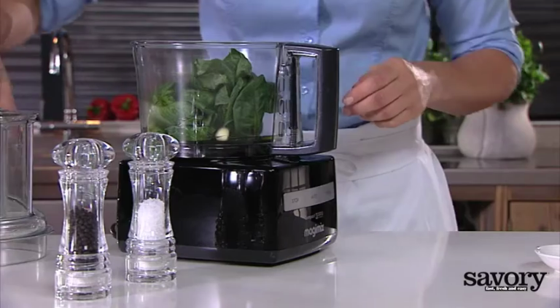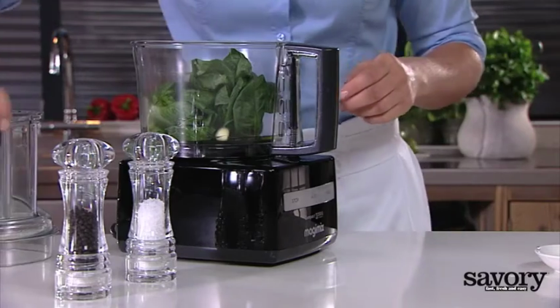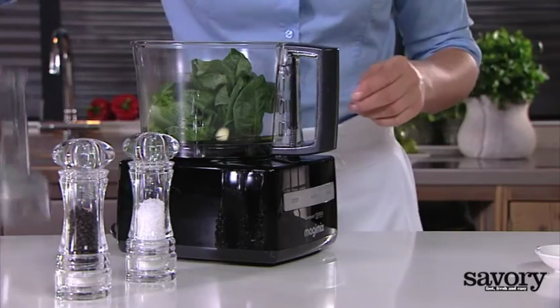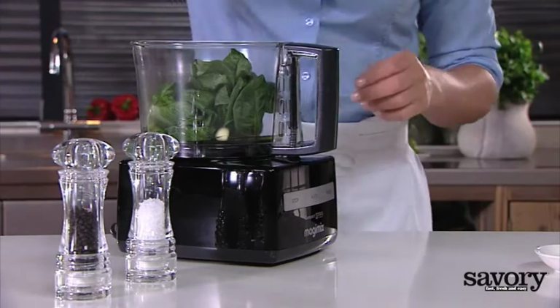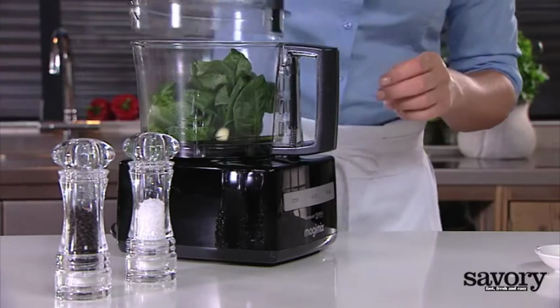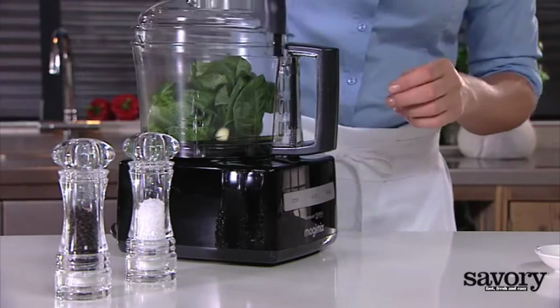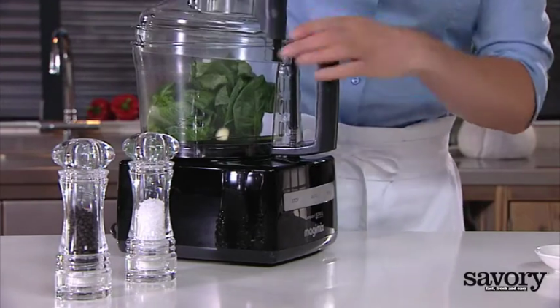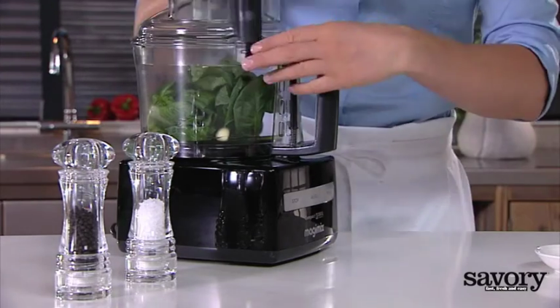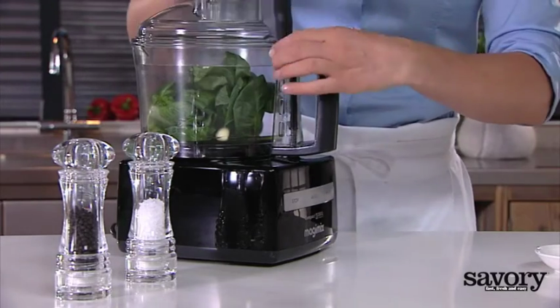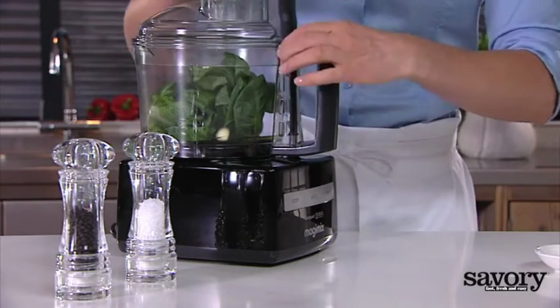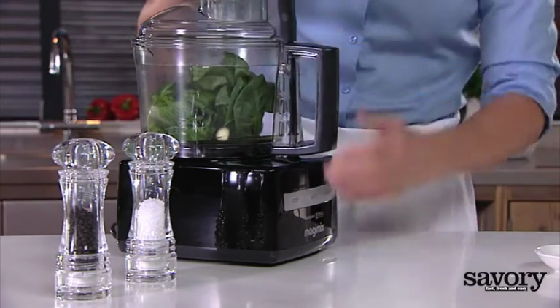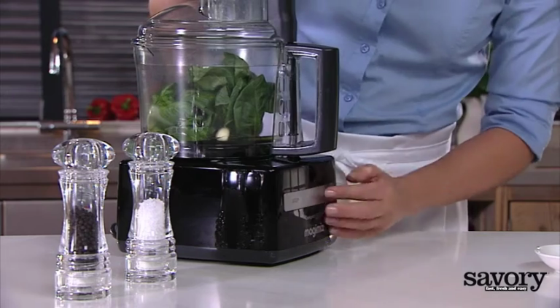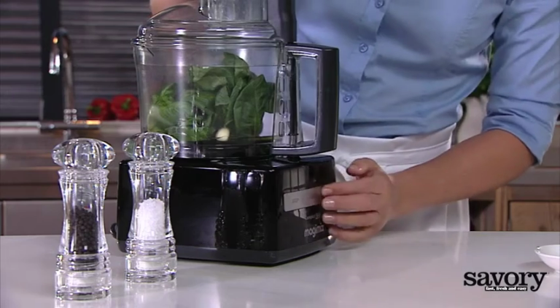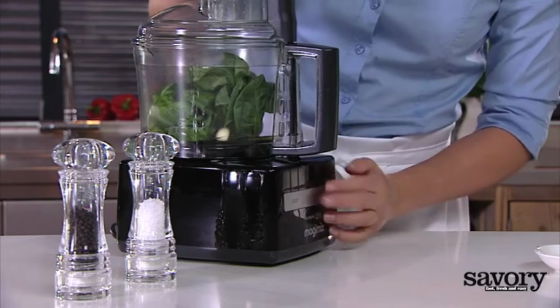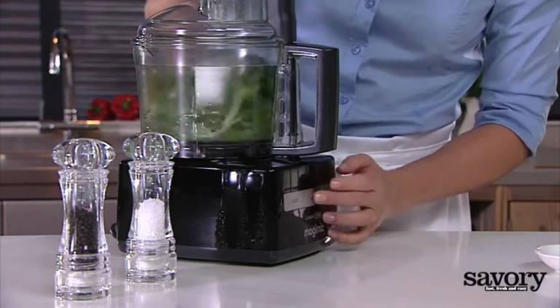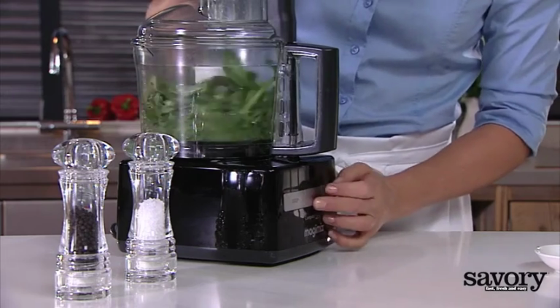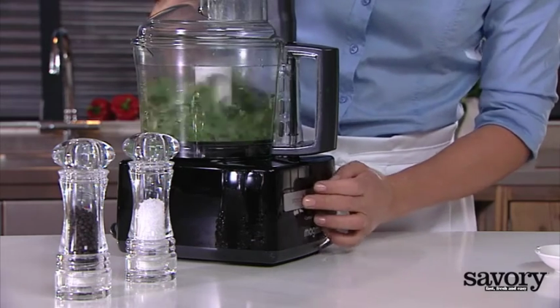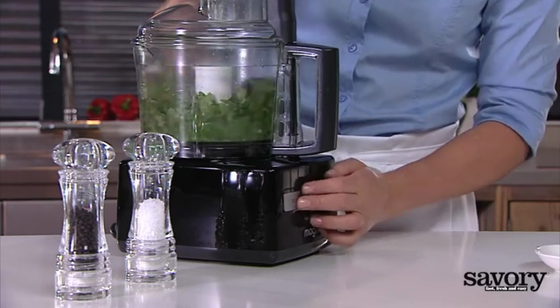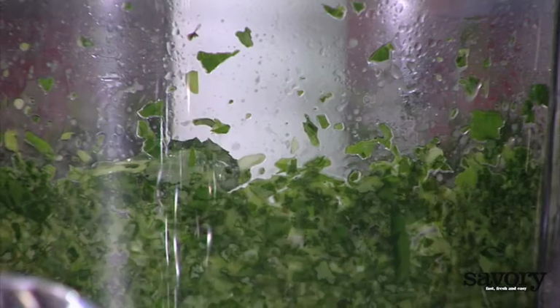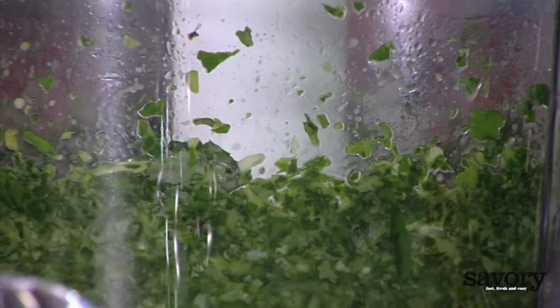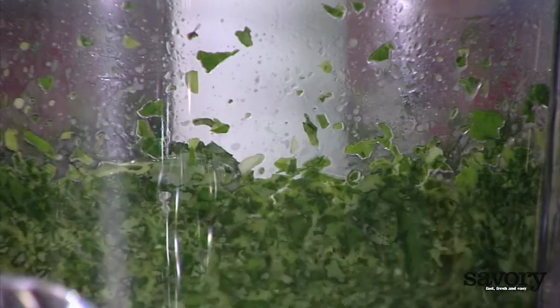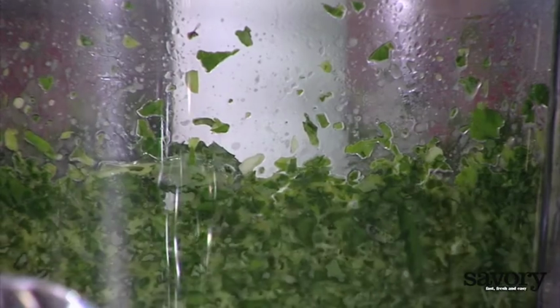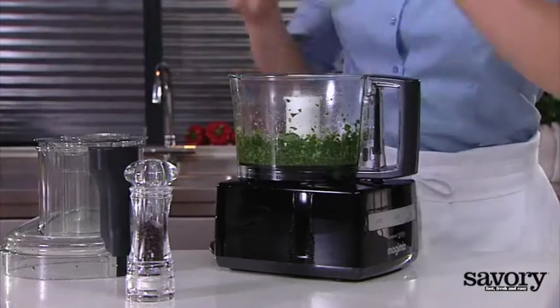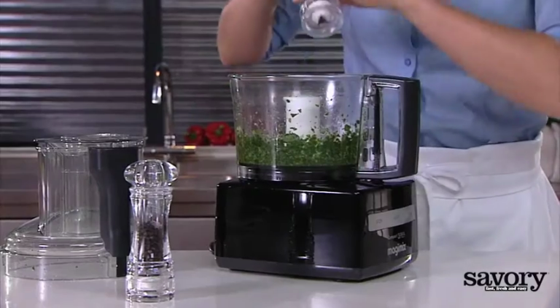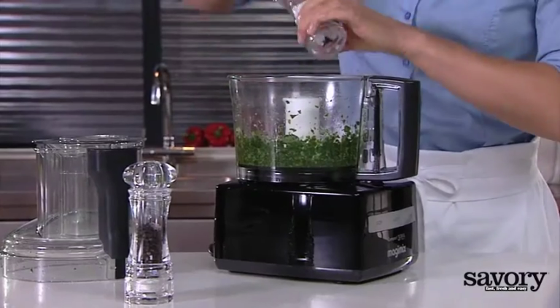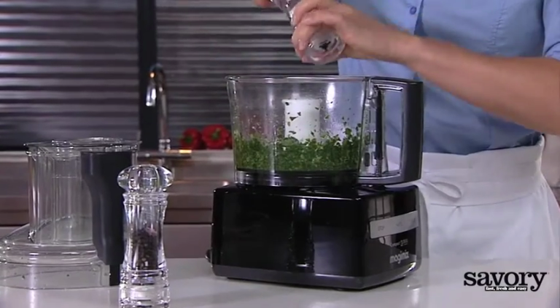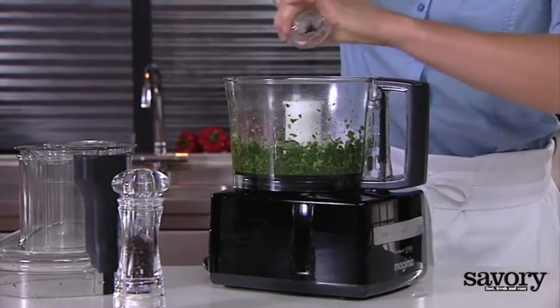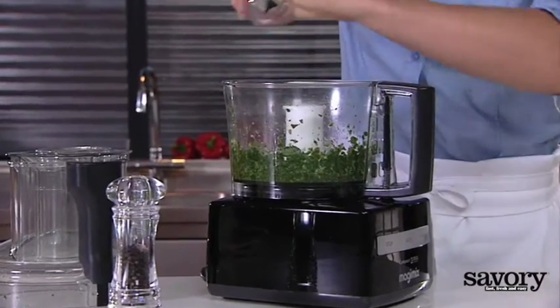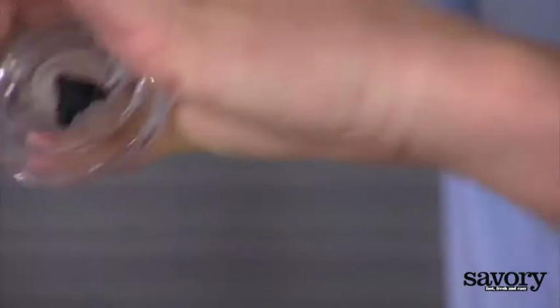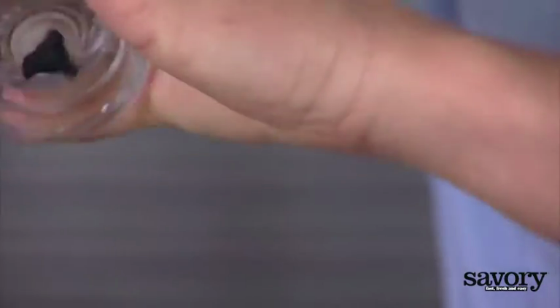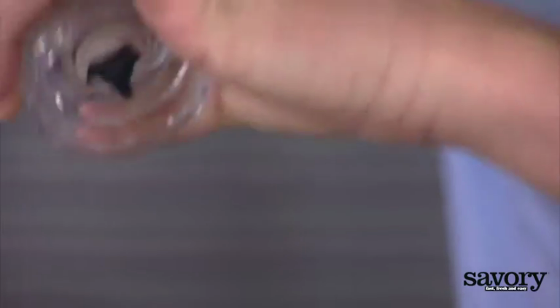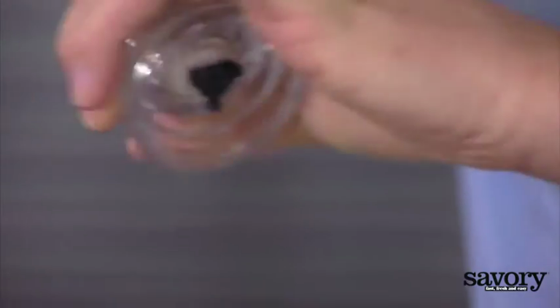Put the olive oil, garlic, and basil together in the bowl of a food processor and combine. Season with salt in moderation and pepper to taste.